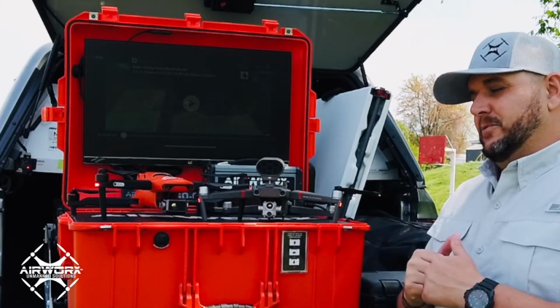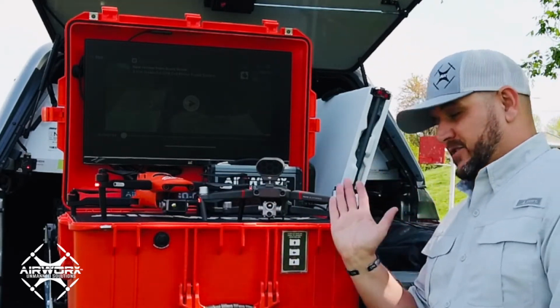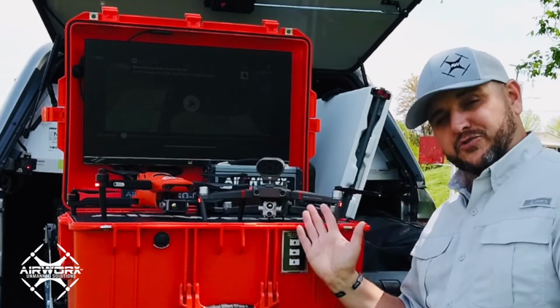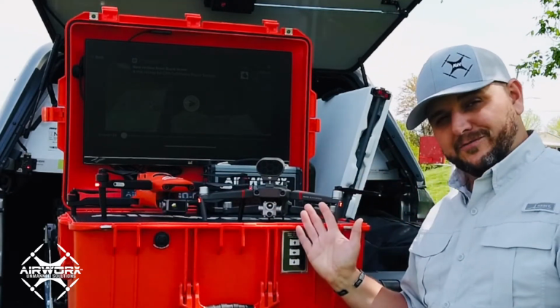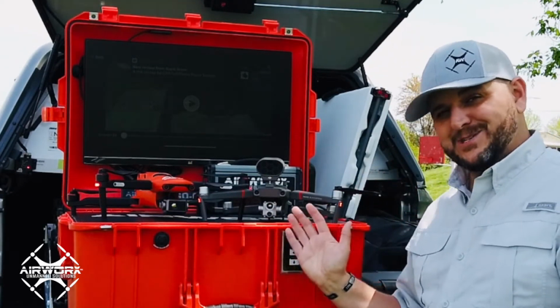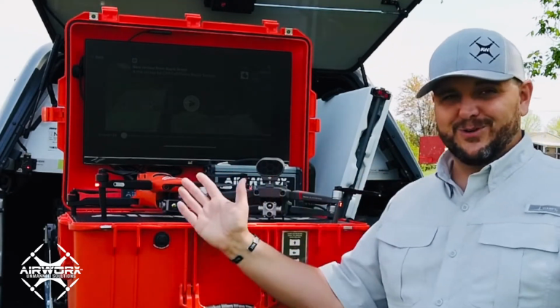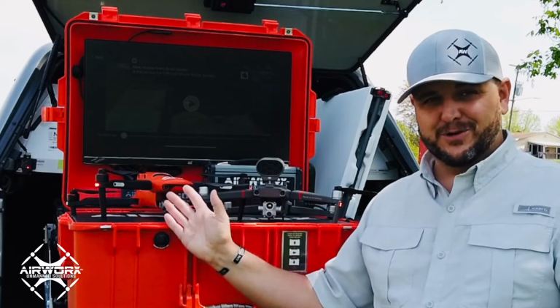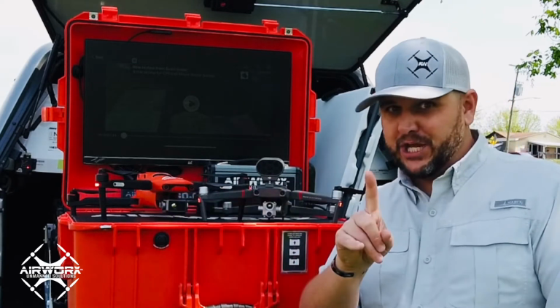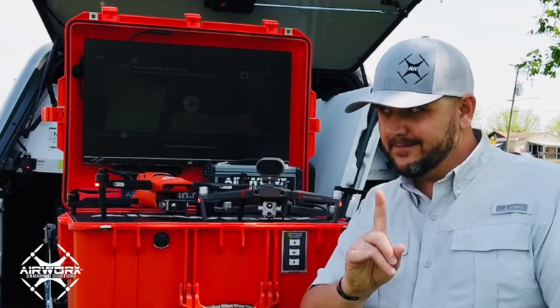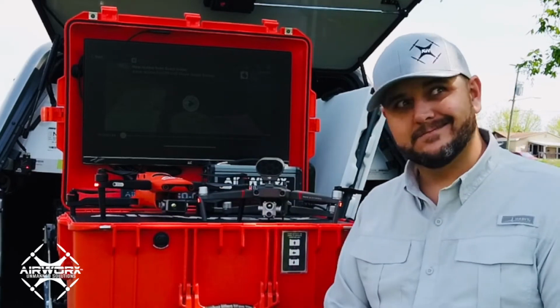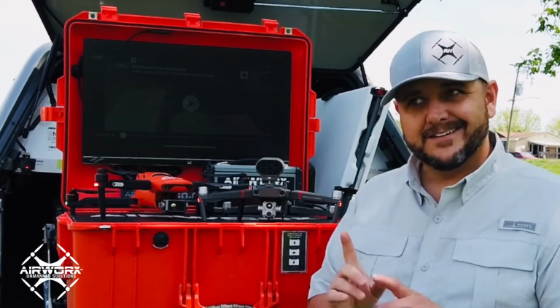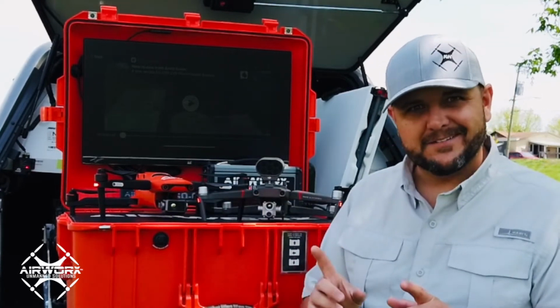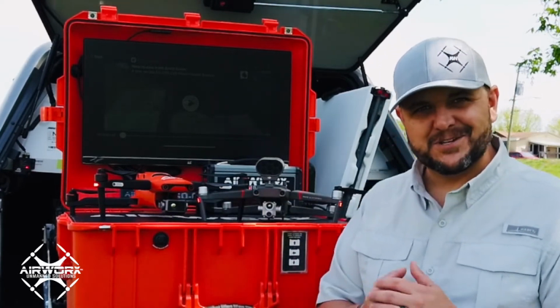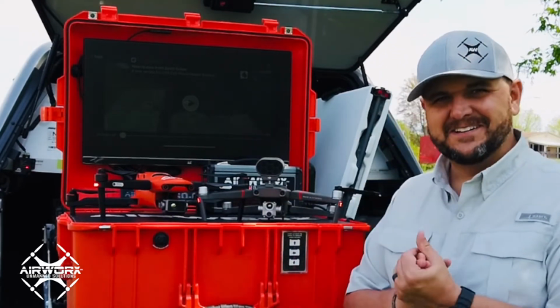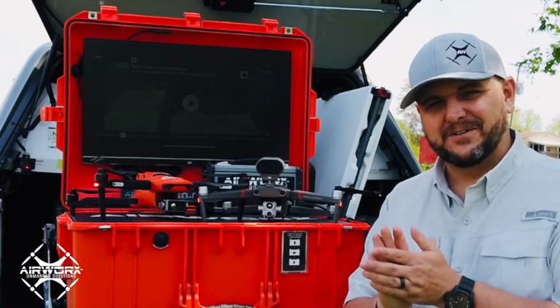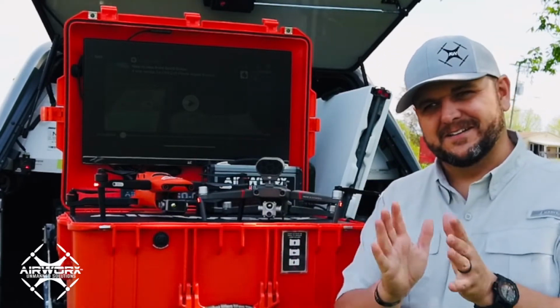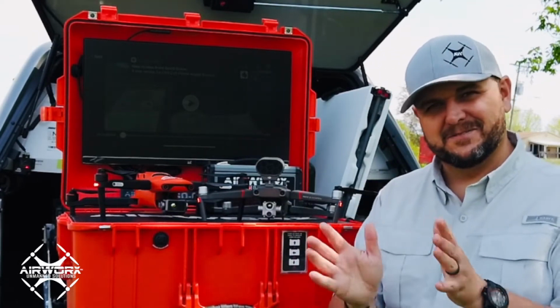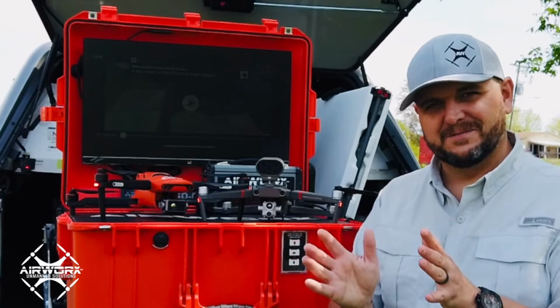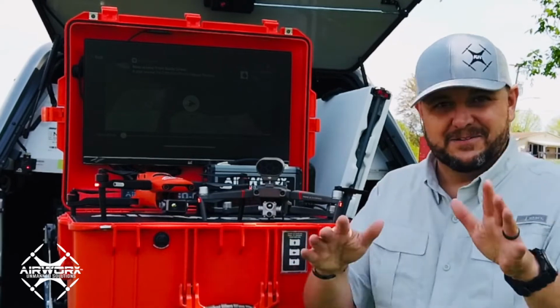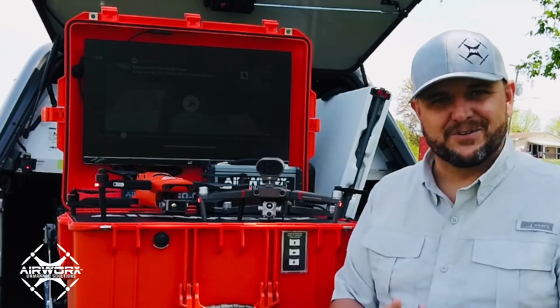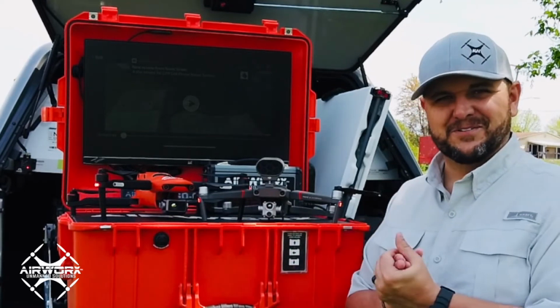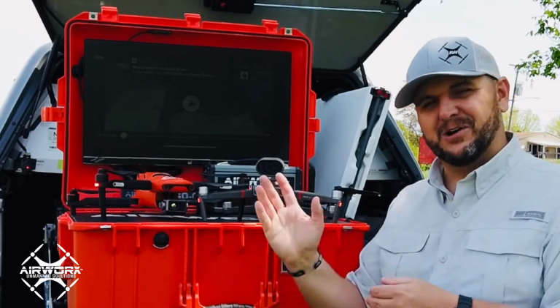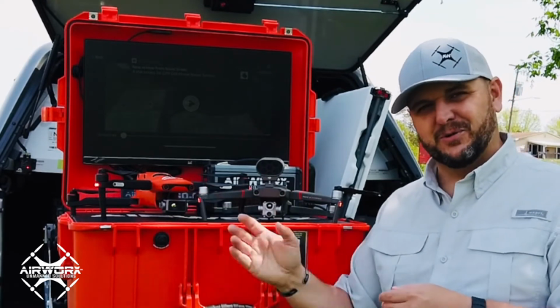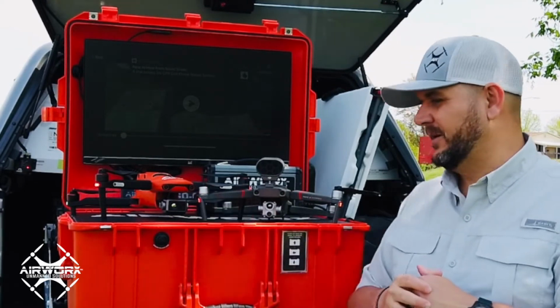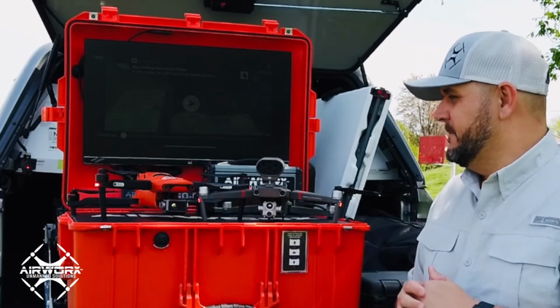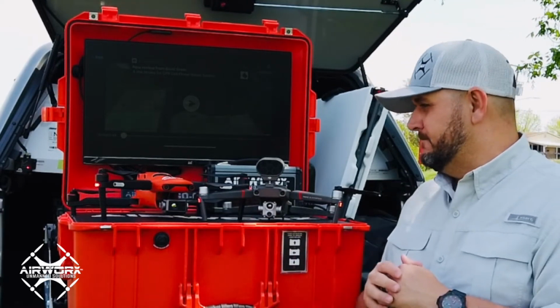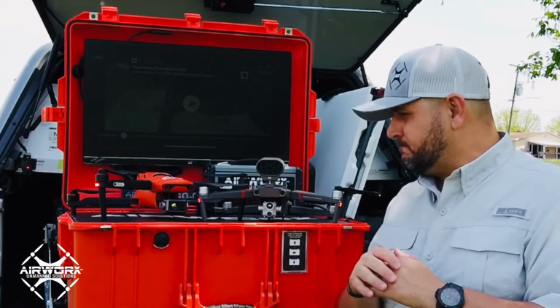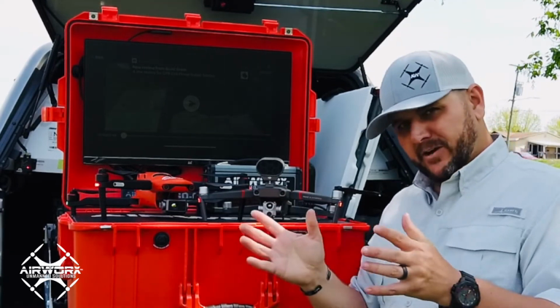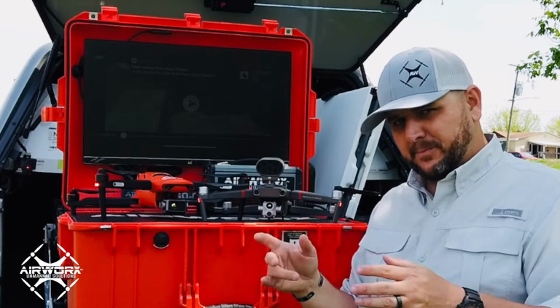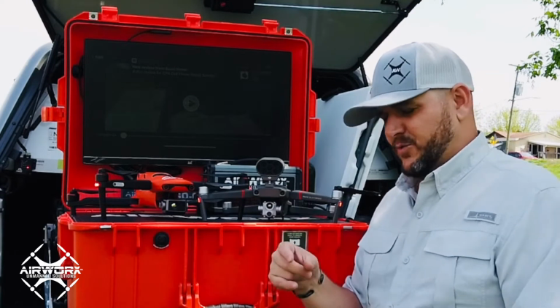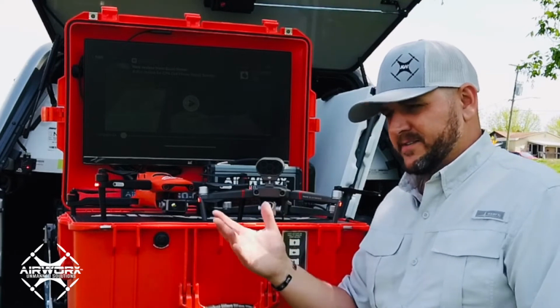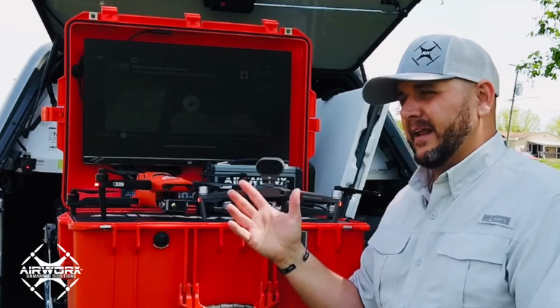You do have a Smart Controller on the Advanced System. You don't have a Smart Controller yet on the Autel, but it's coming very soon. You'll see the Autel Smart Controller — very reasonably priced as well. I'm very excited about it.